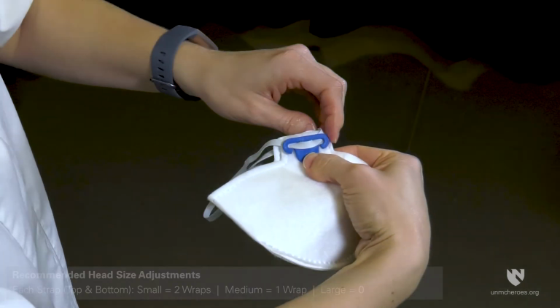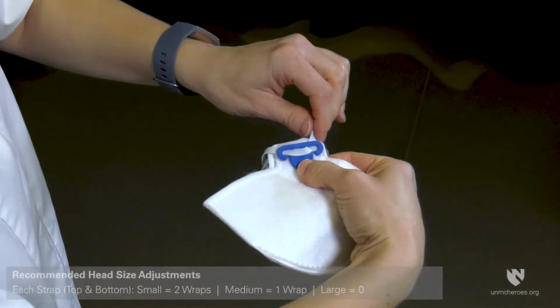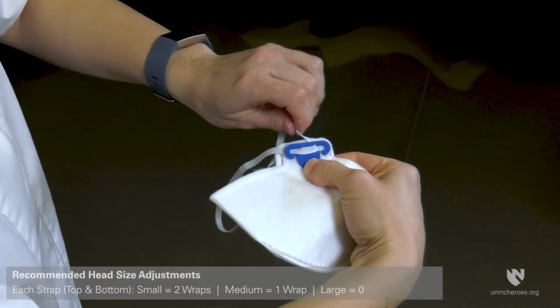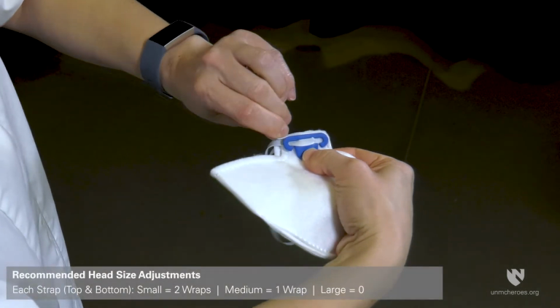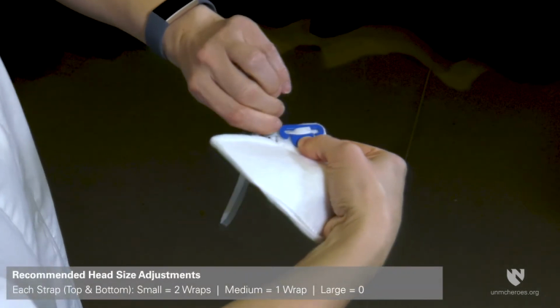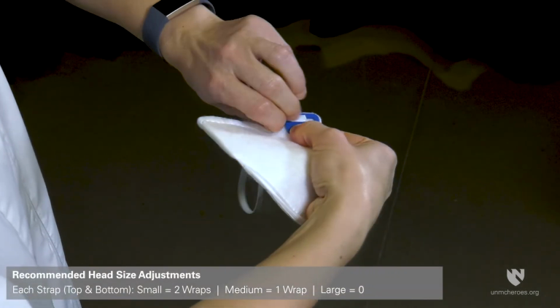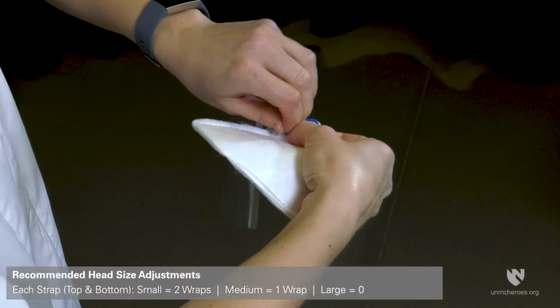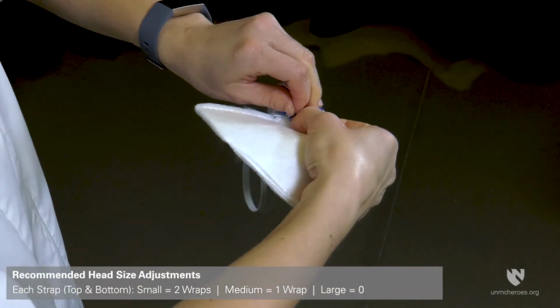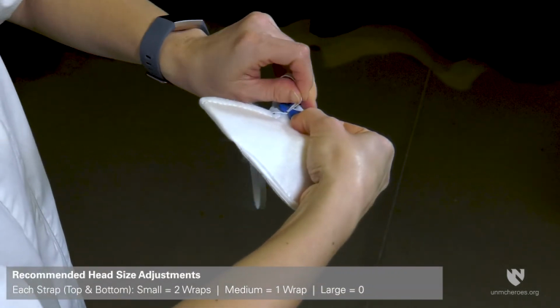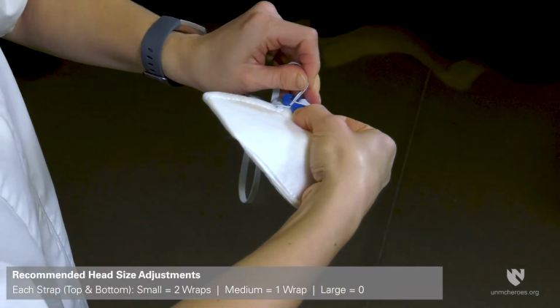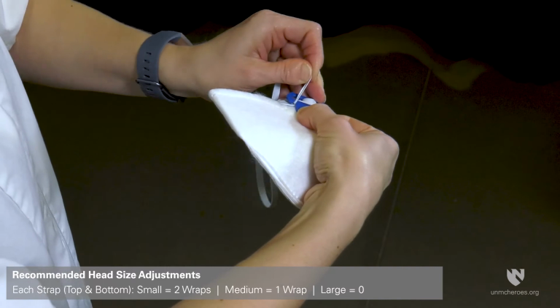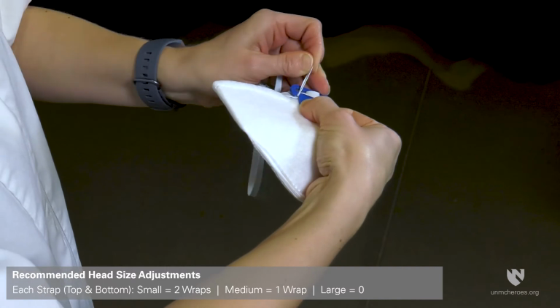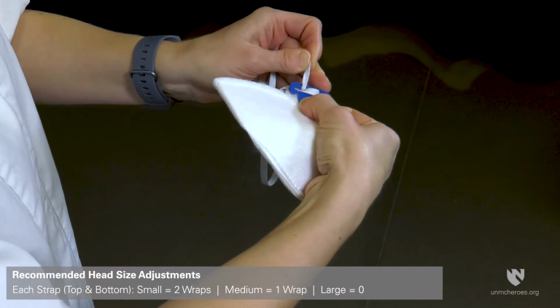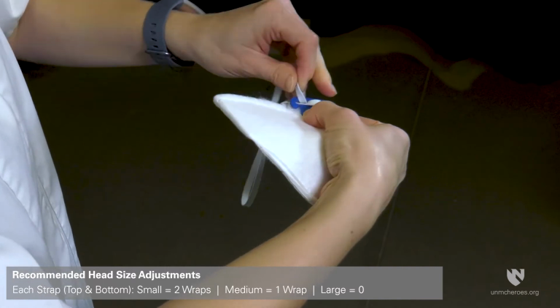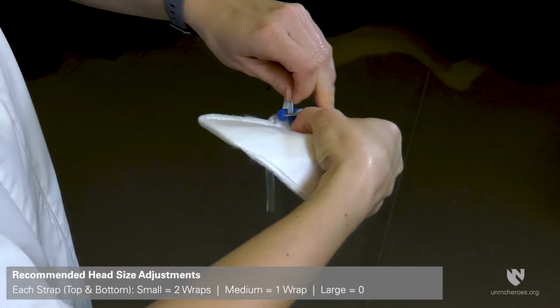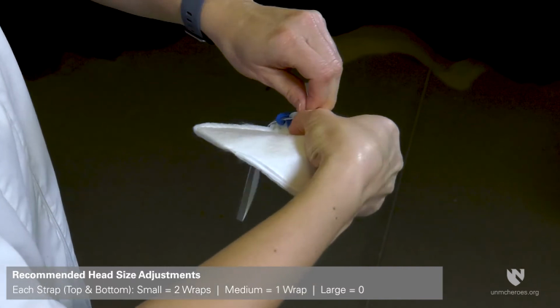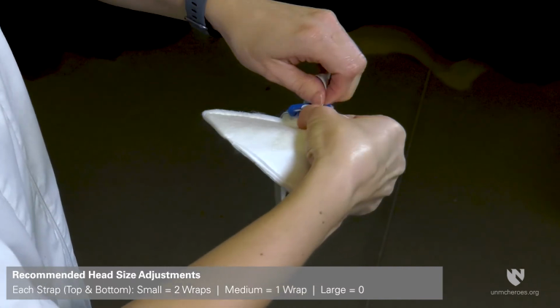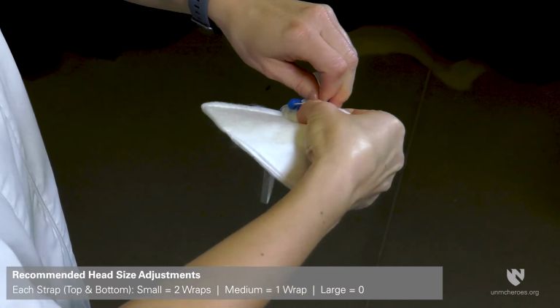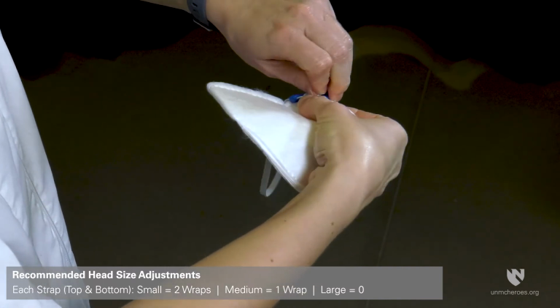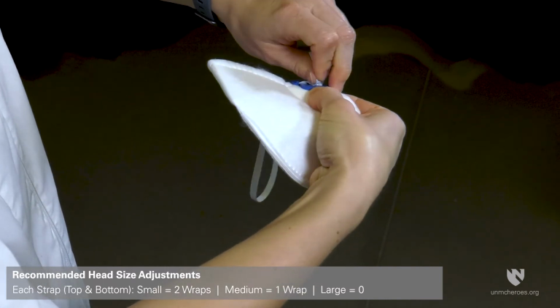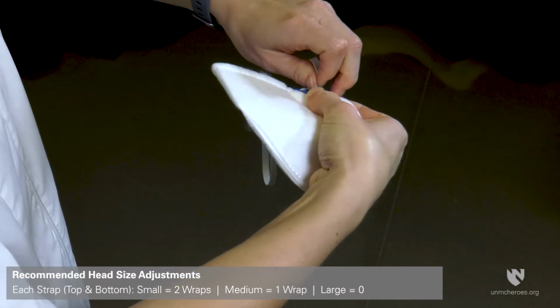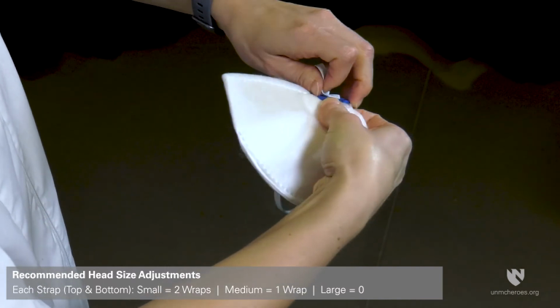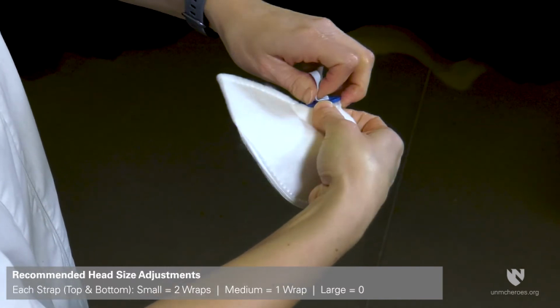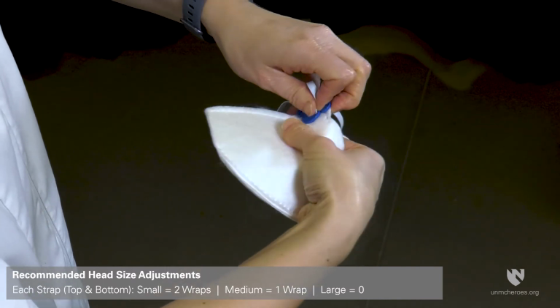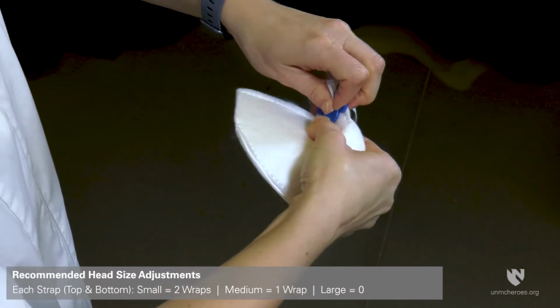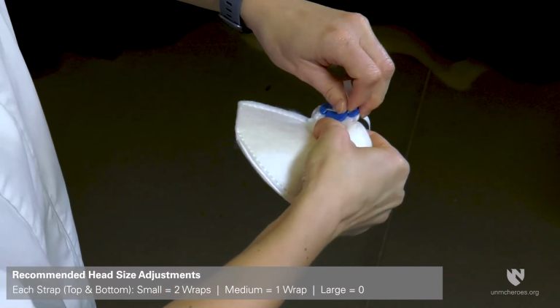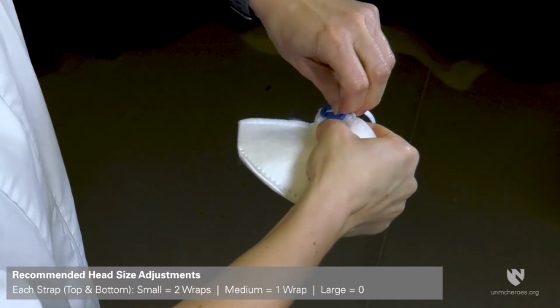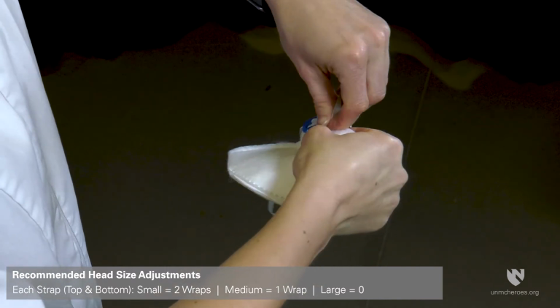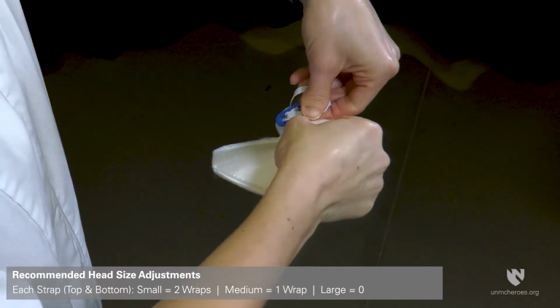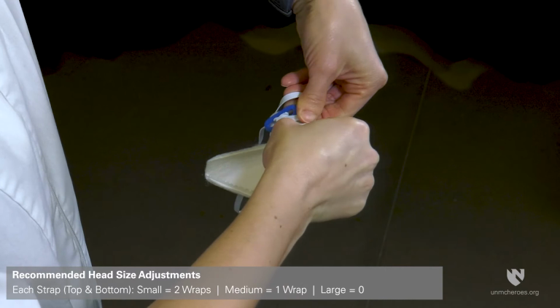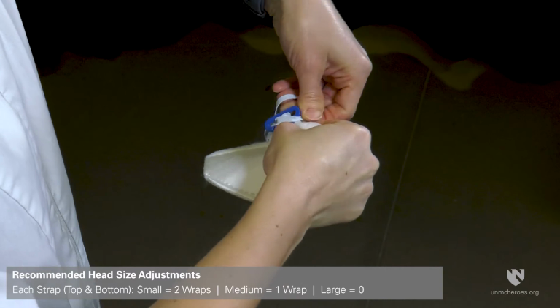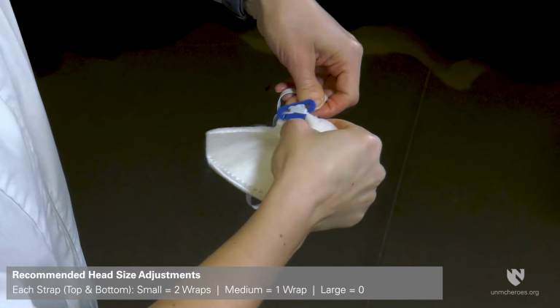Recommended head size adjustments: two wraps for small, one wrap for medium, zero wraps for large, for each strap top and bottom.